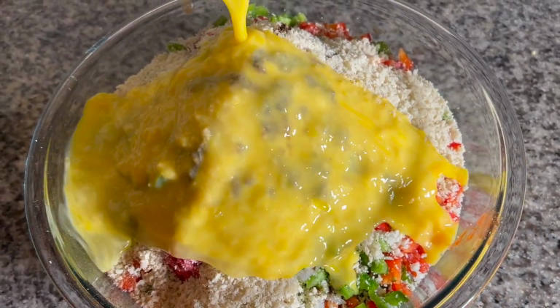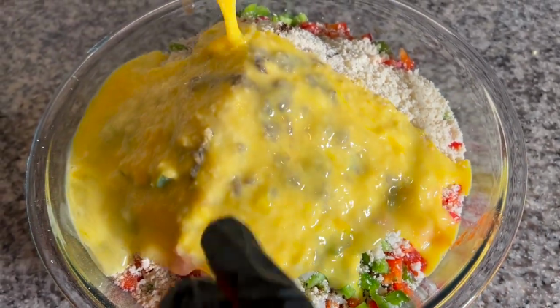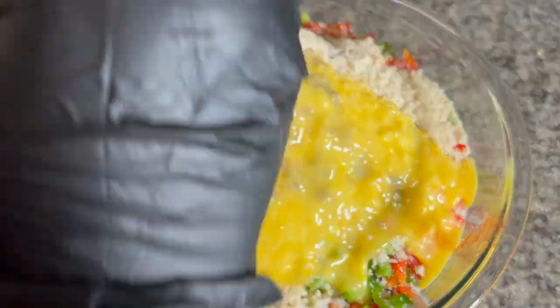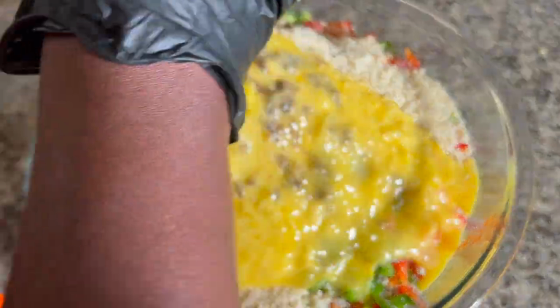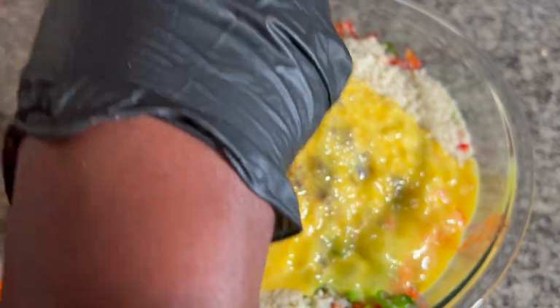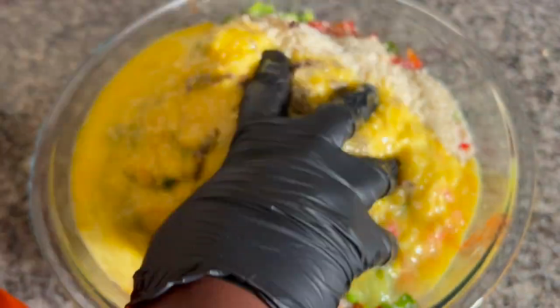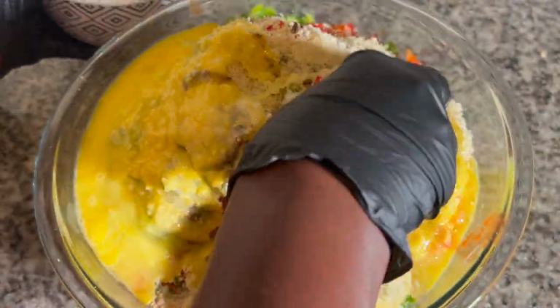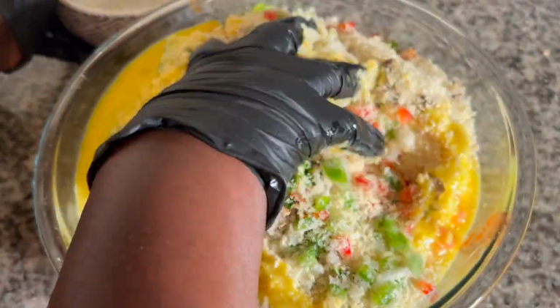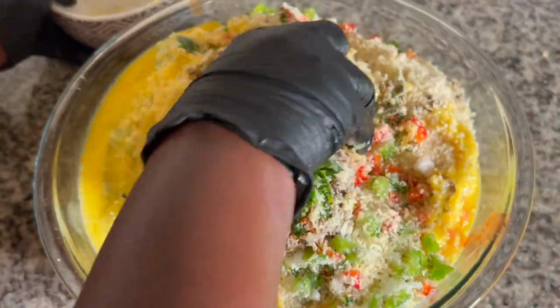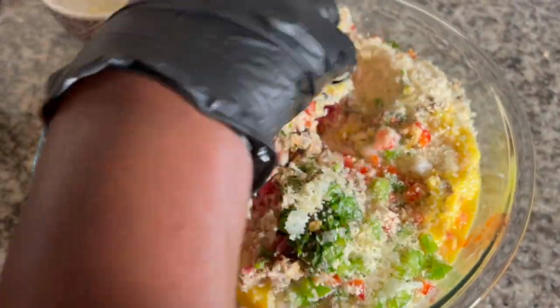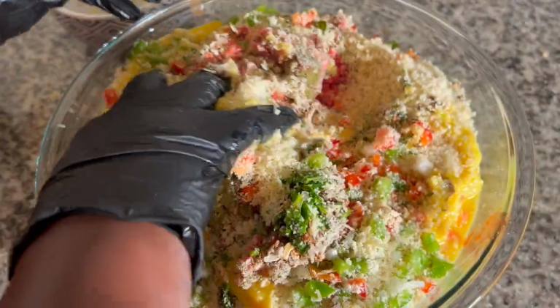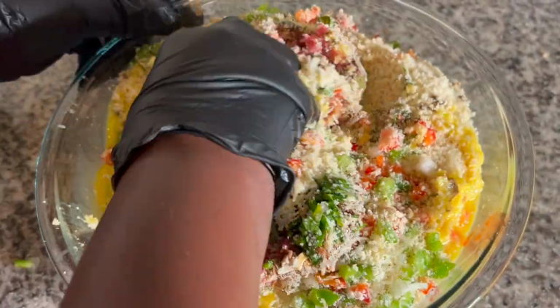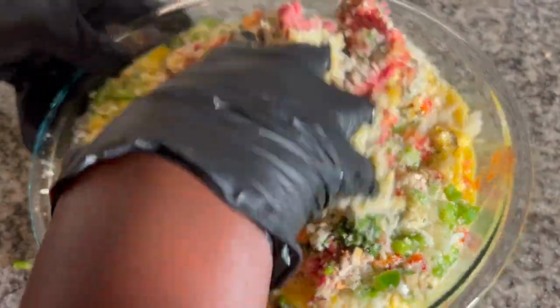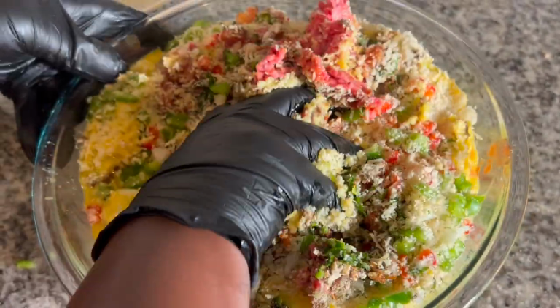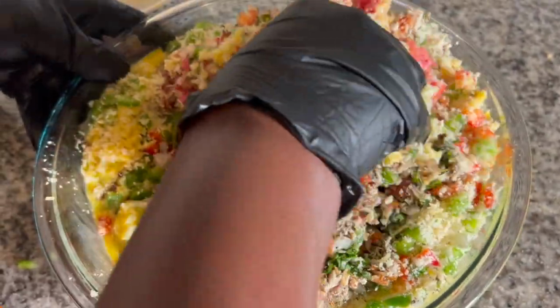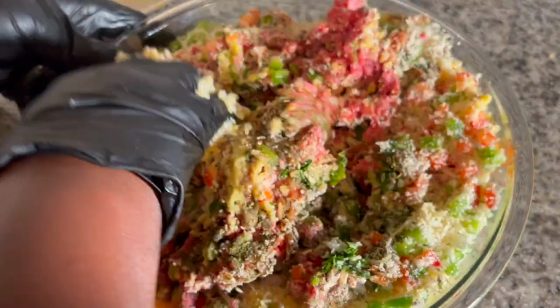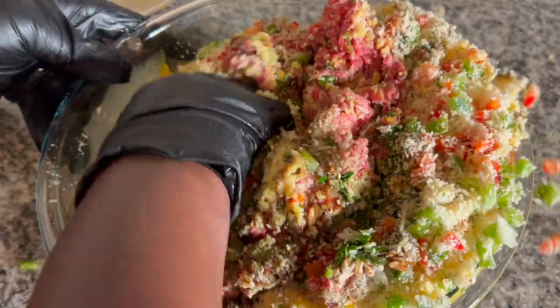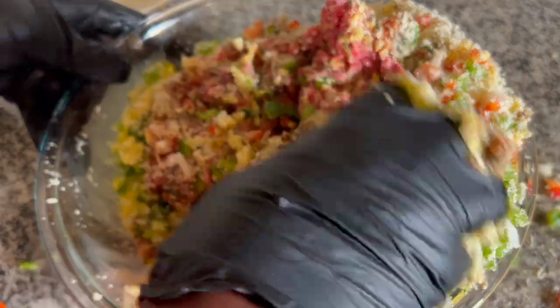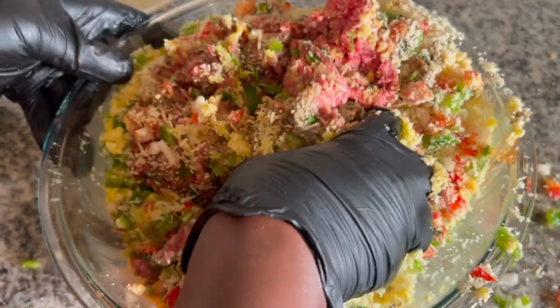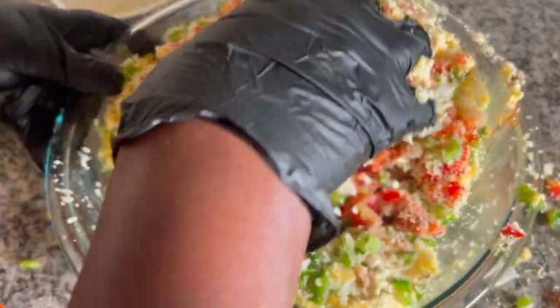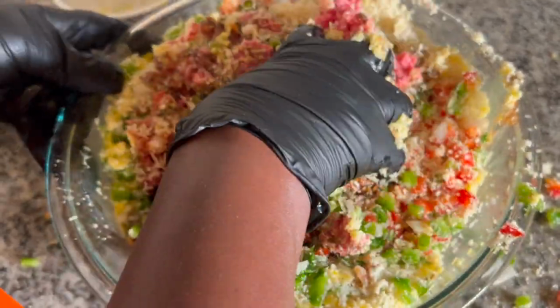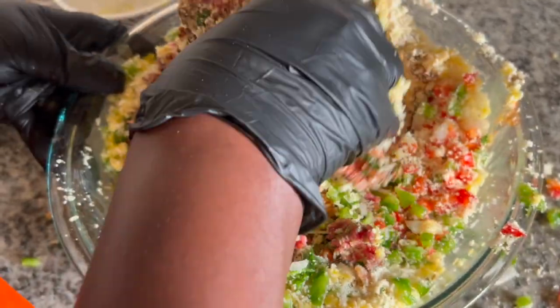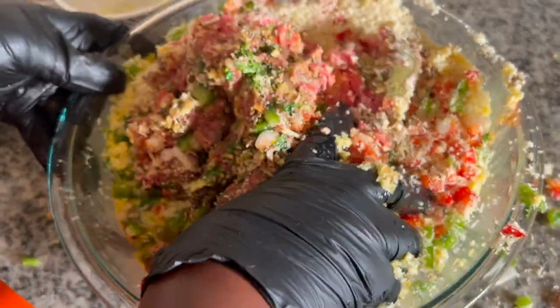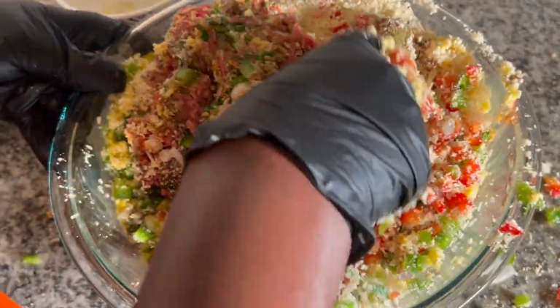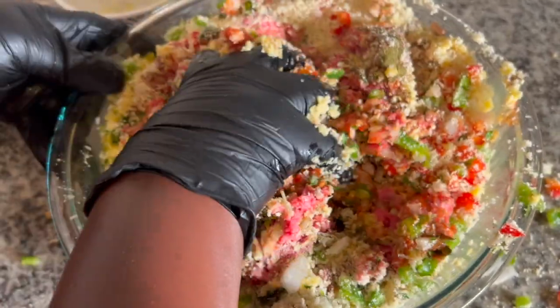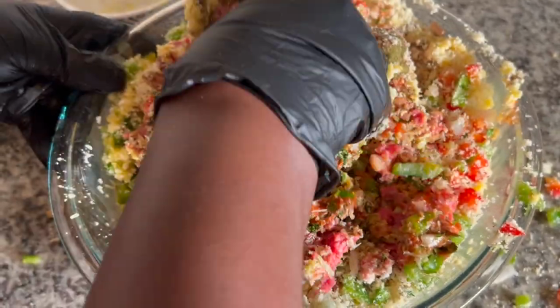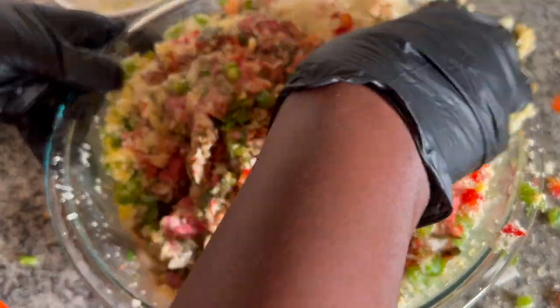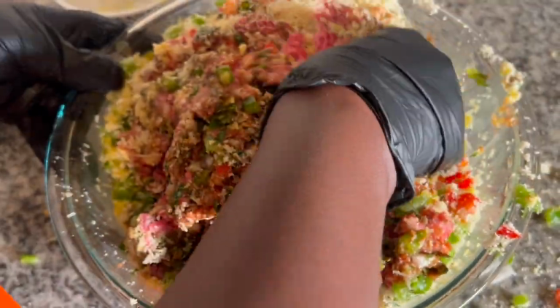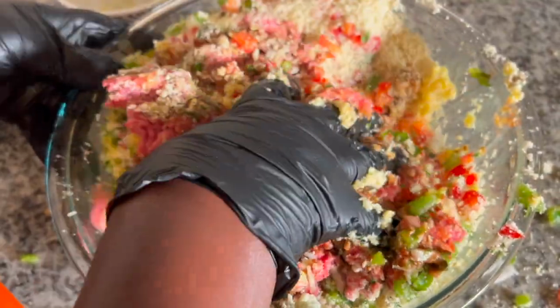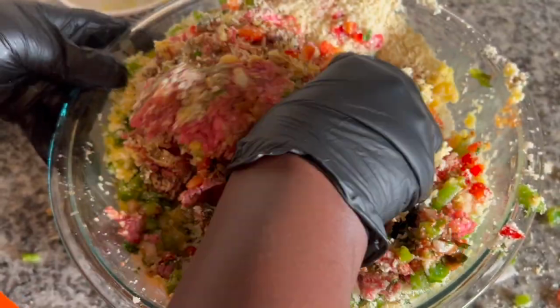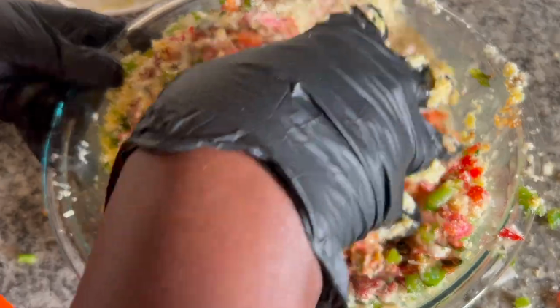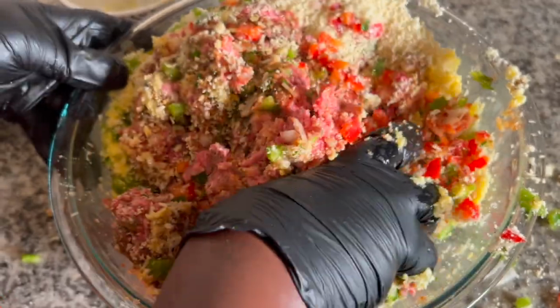The last thing we're going to add is our eggs. We're going to mix all this together with our hands. Please make sure you wash your hands and they are clean — if not, you can wear some gloves like I have. Make sure everything is mixed together.